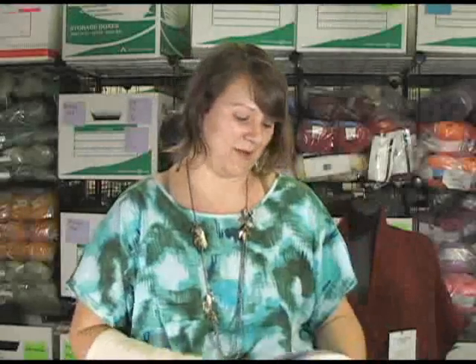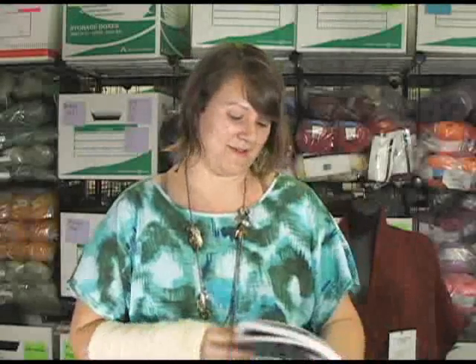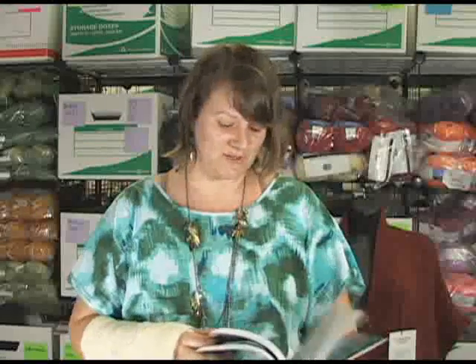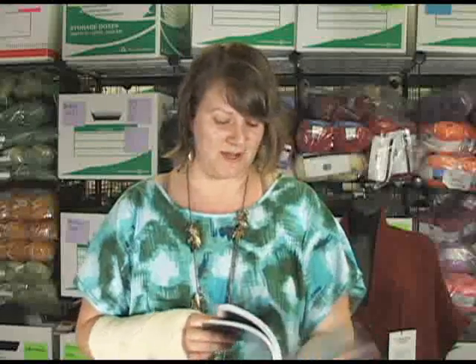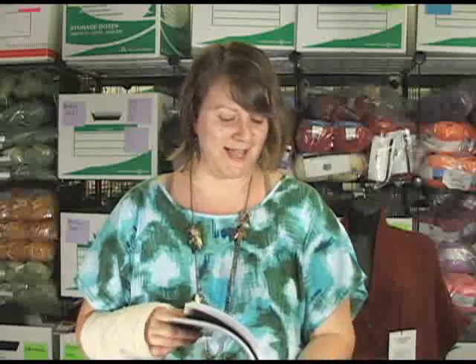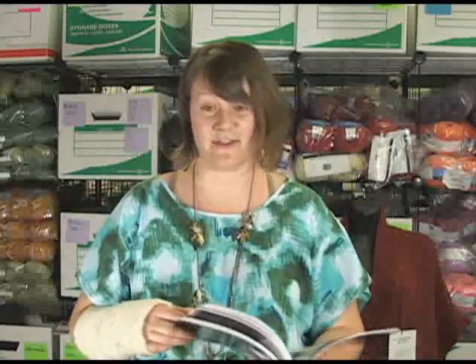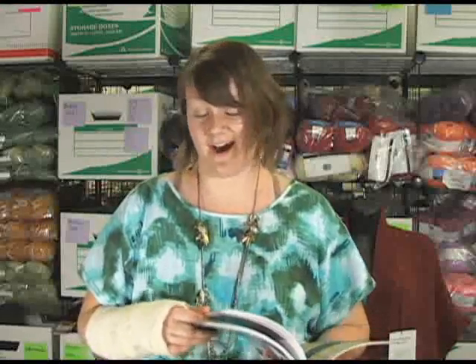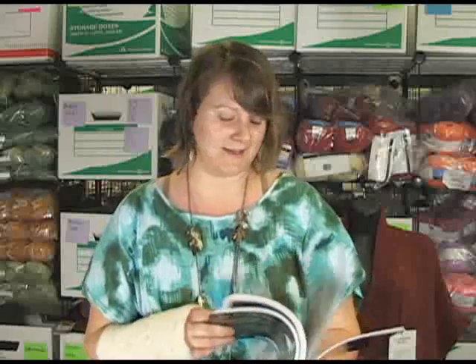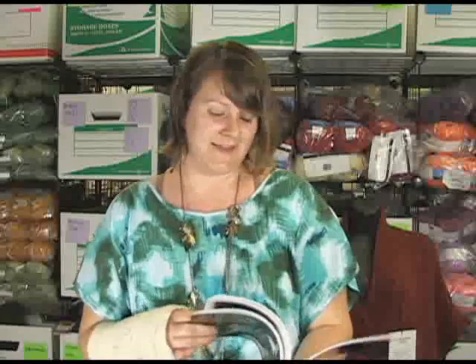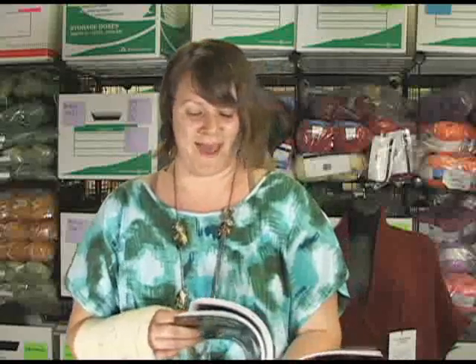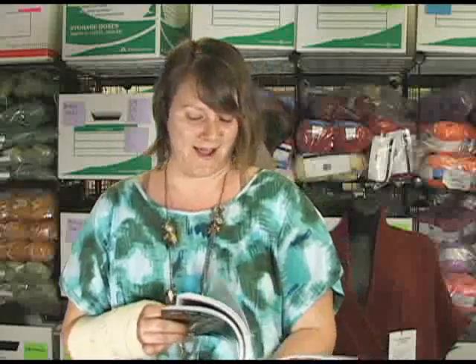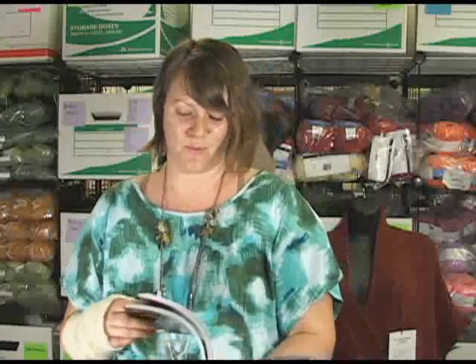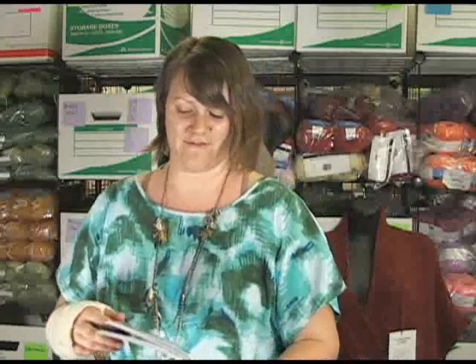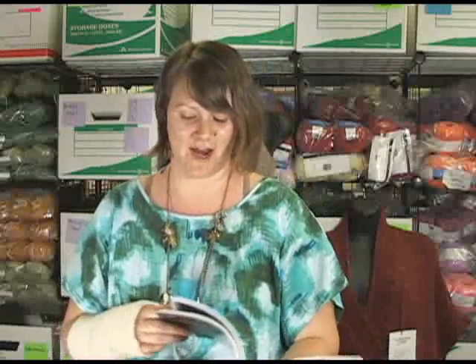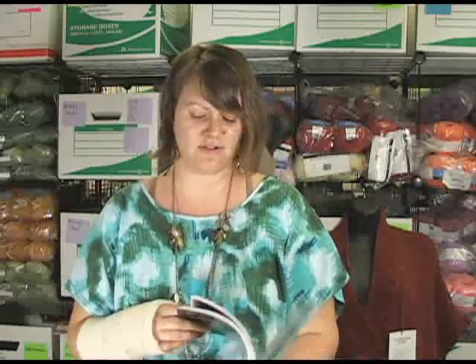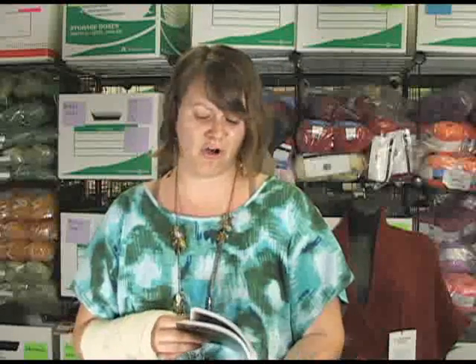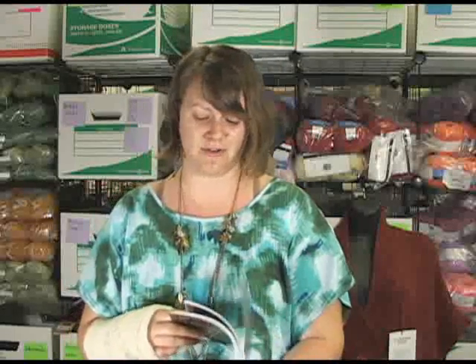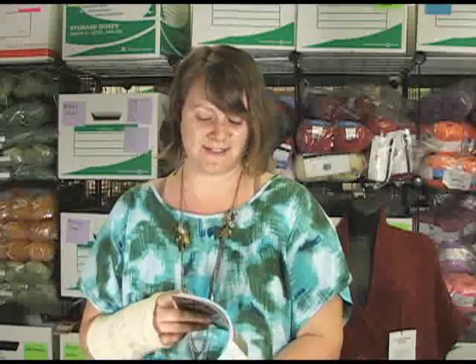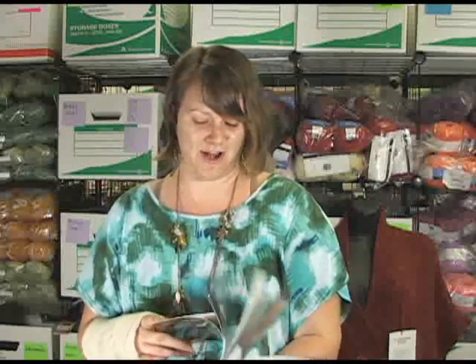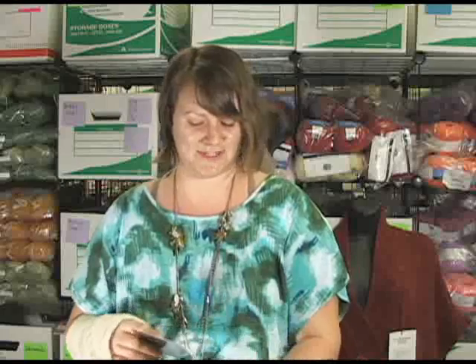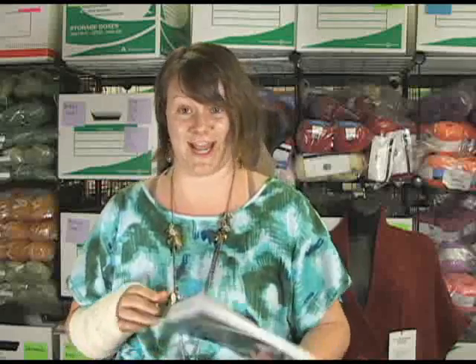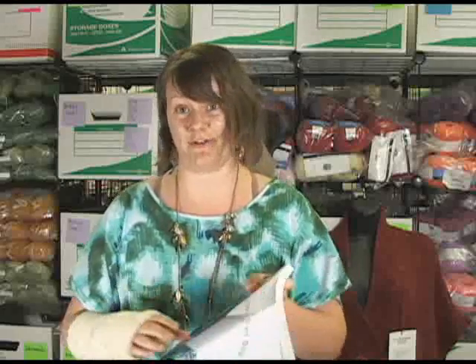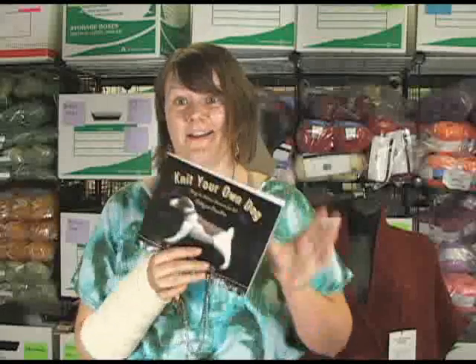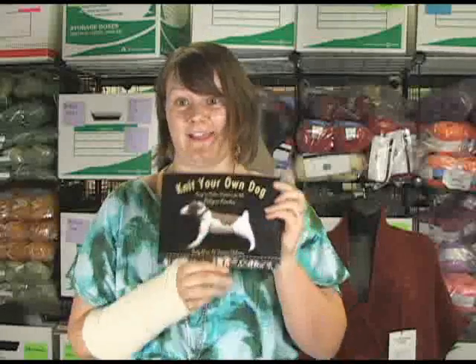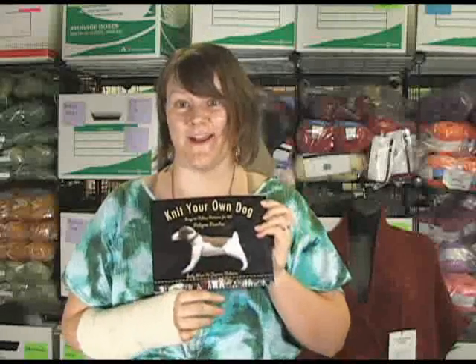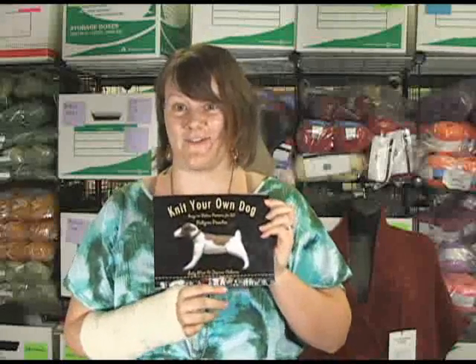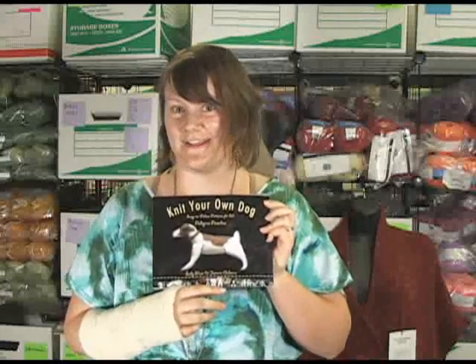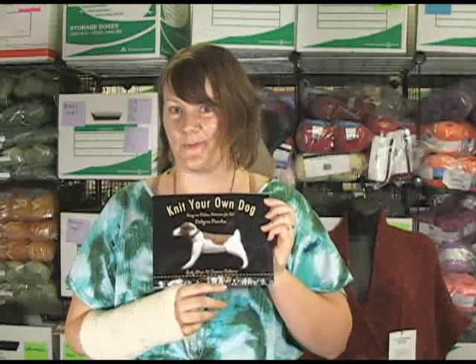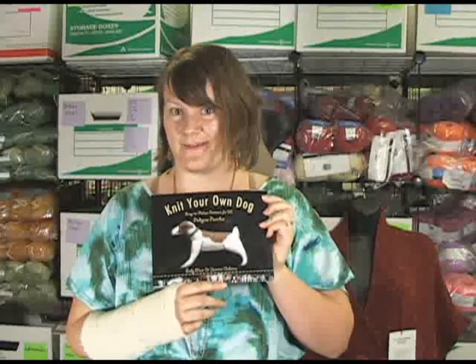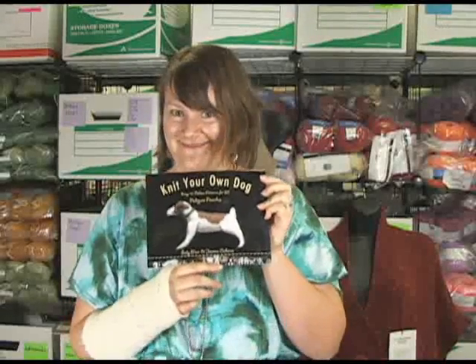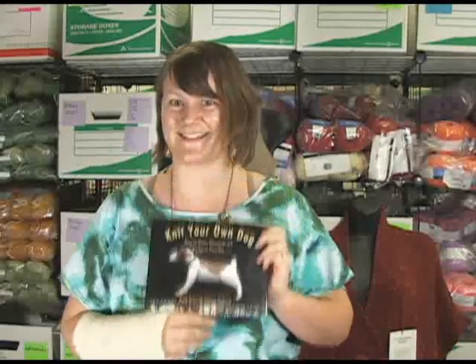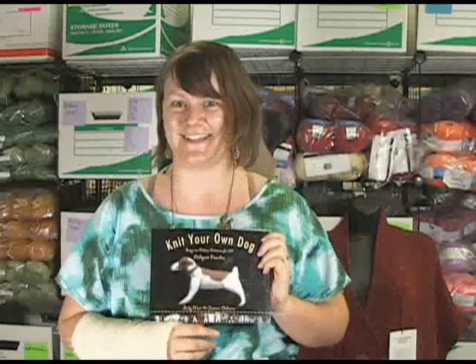So anyway, there are some really adorable dogs. There's a Labrador, a Dachshund, a Basset Hound, a Wirehair Fox Terrier — so cute. So many great options for knitting your own dog. Highly recommend it if you've ever wanted to knit a little puppy. Thanks and have a great day!